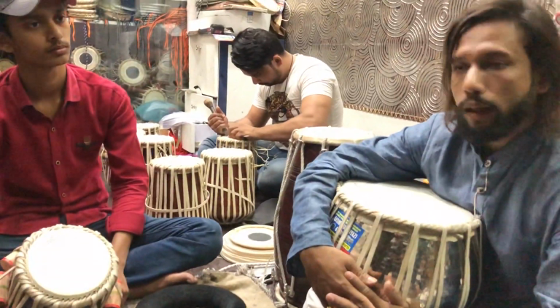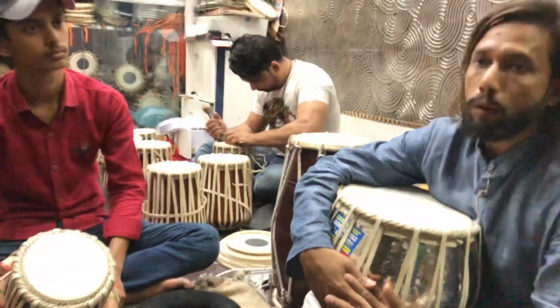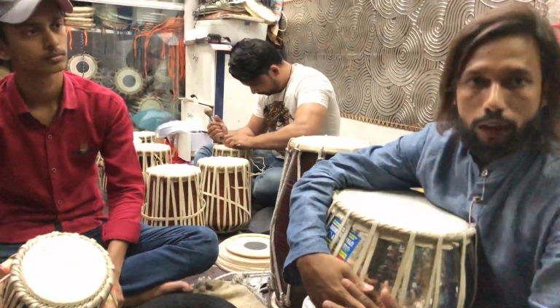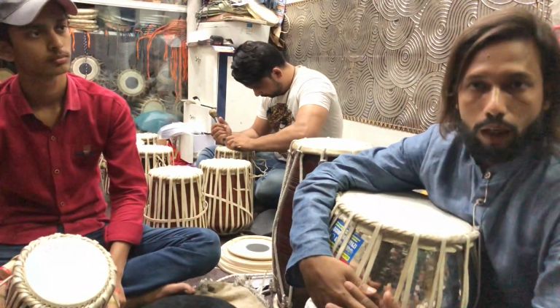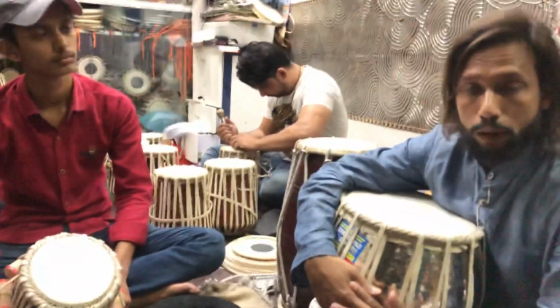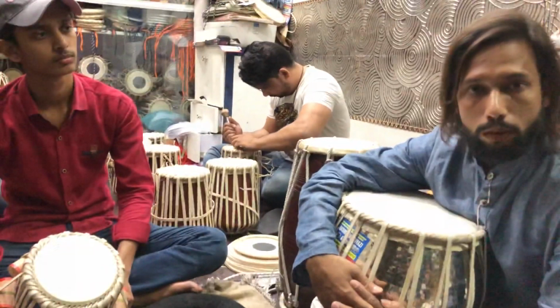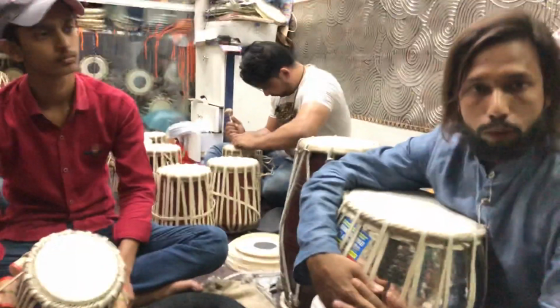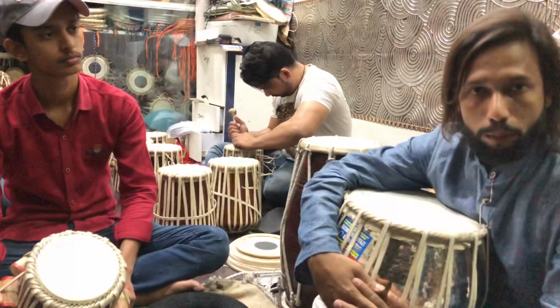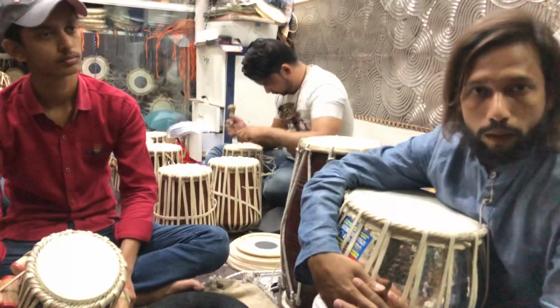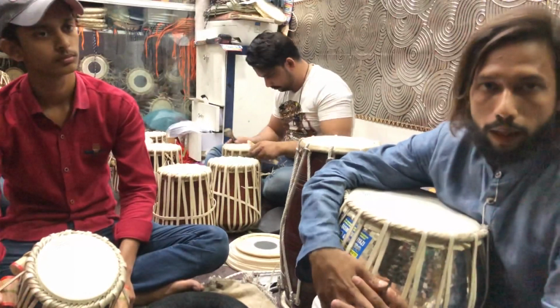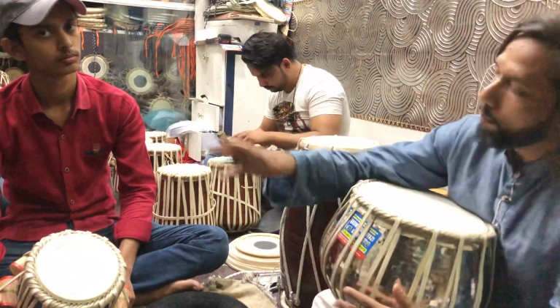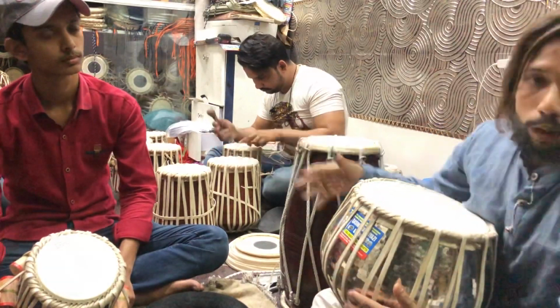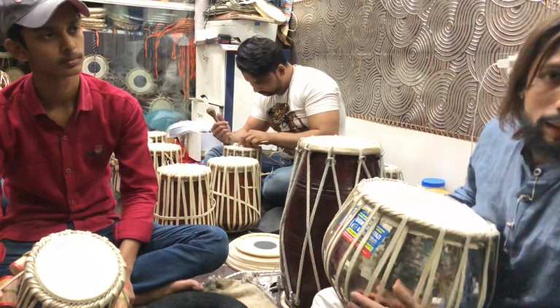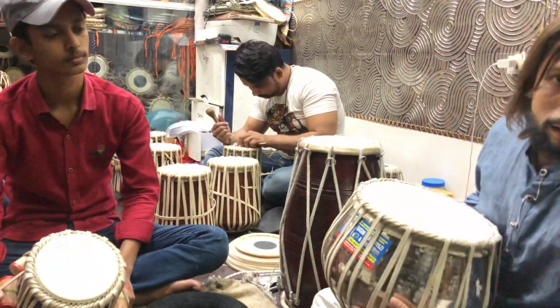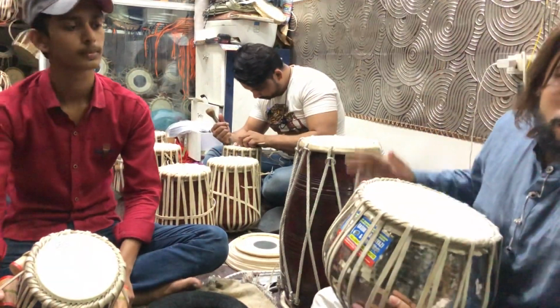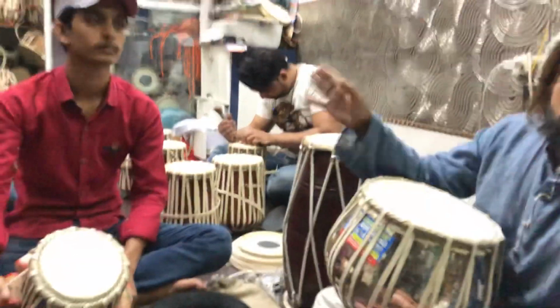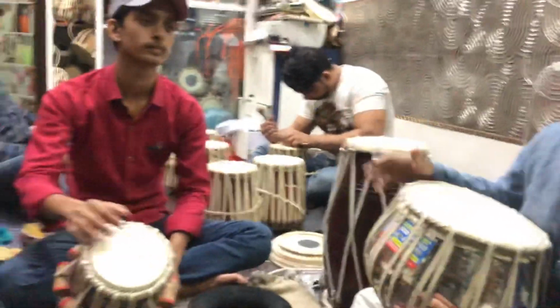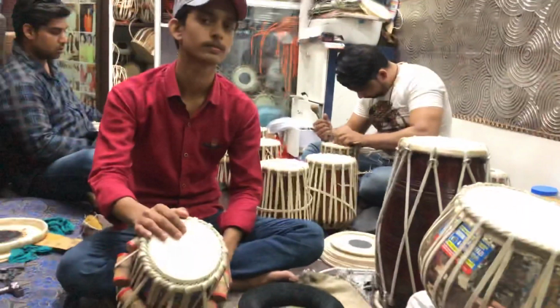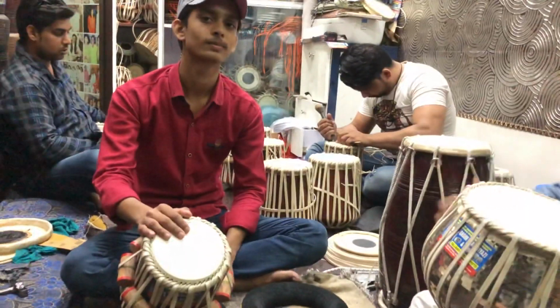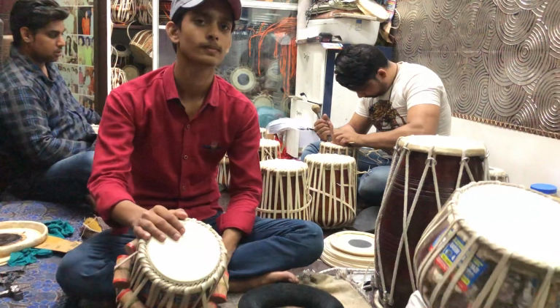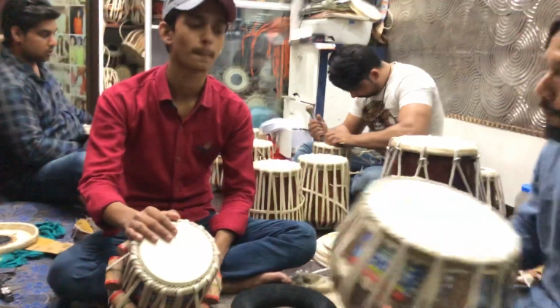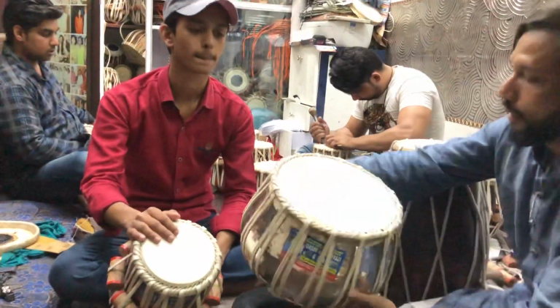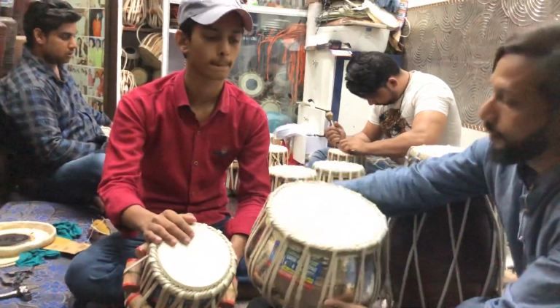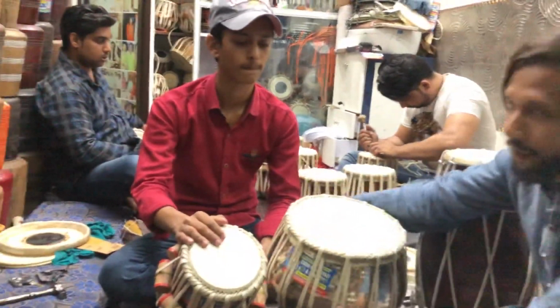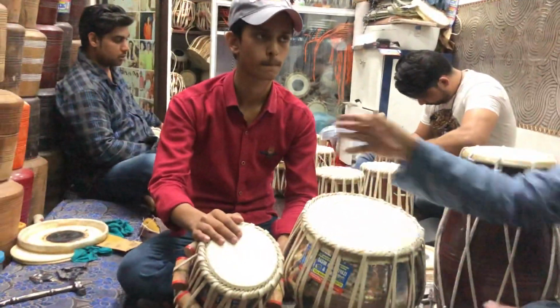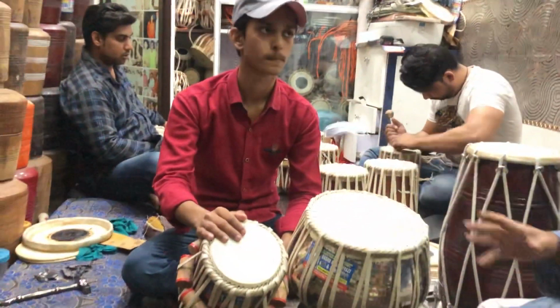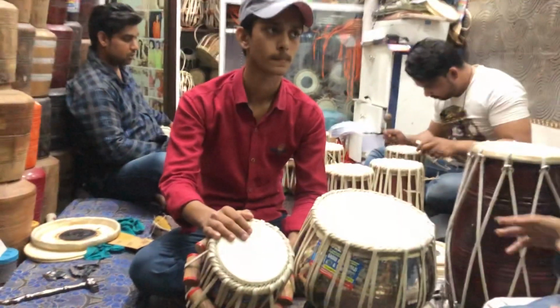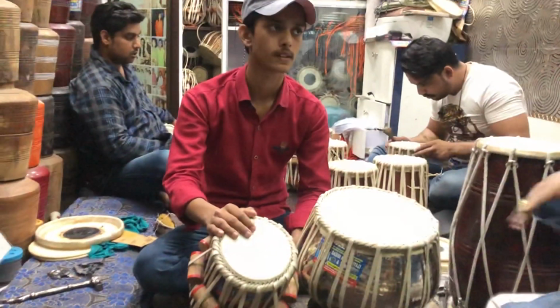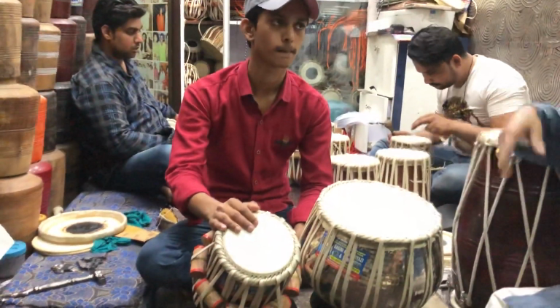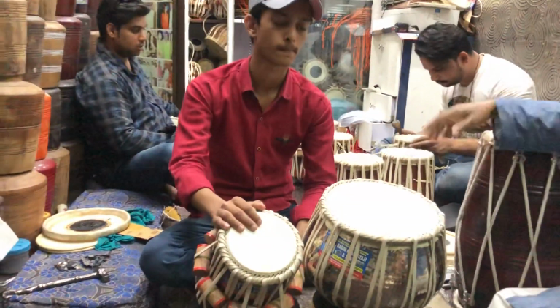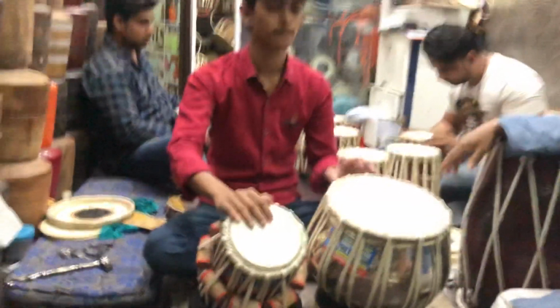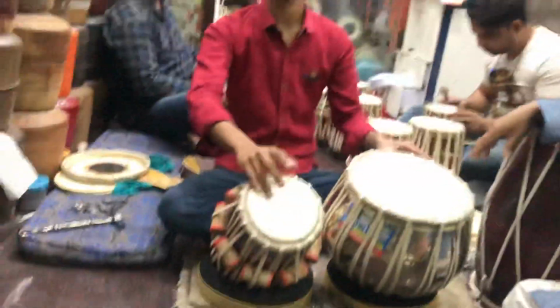Thank you for subscribing to our channel, and thanks for watching and for your support. And thanks to Mr. Khurram Ali Niazi — he played a nice demo. Again, you can listen to another kaida.